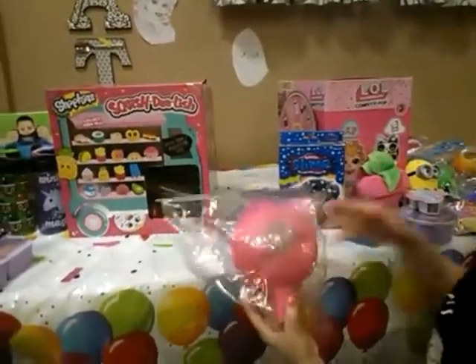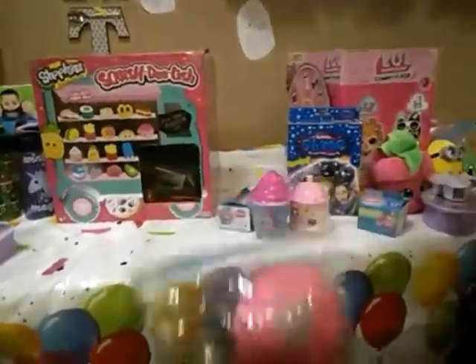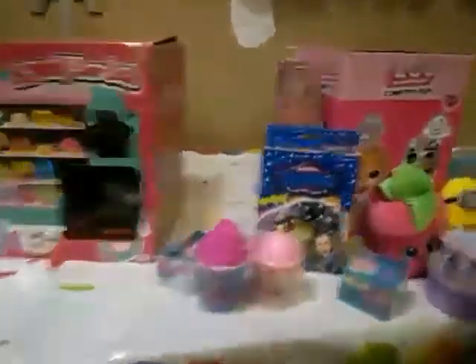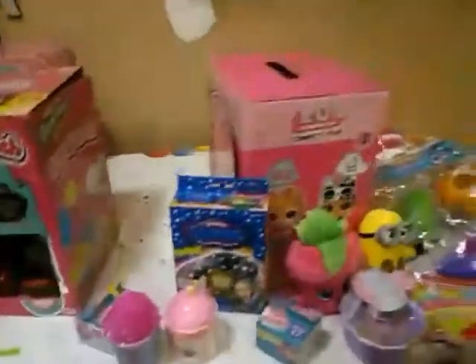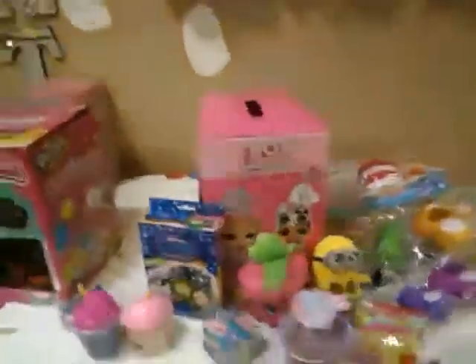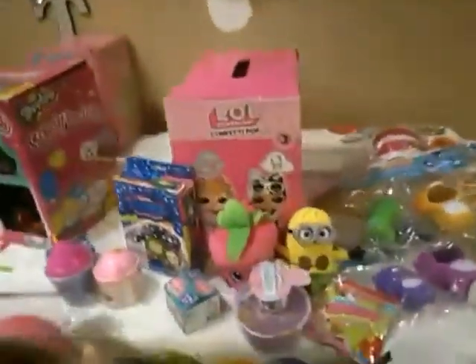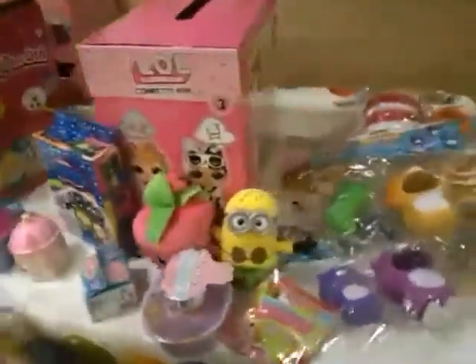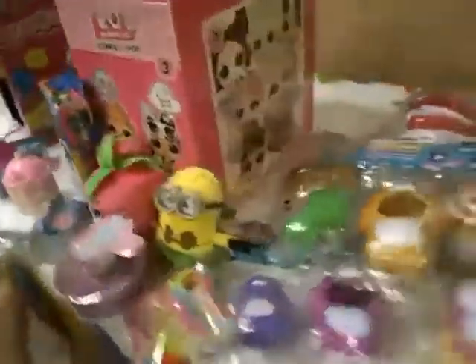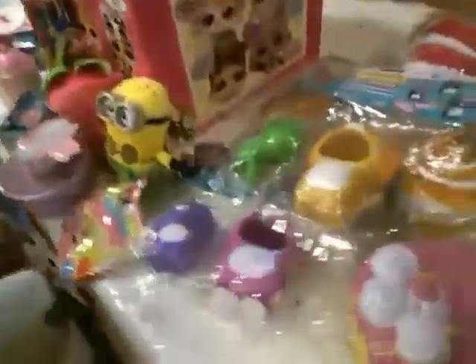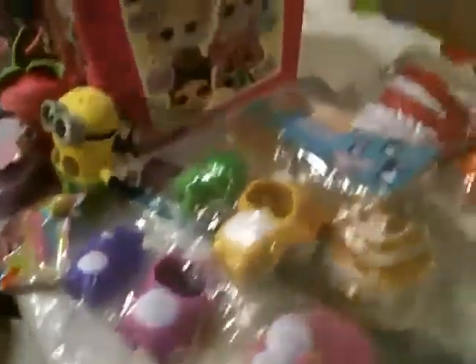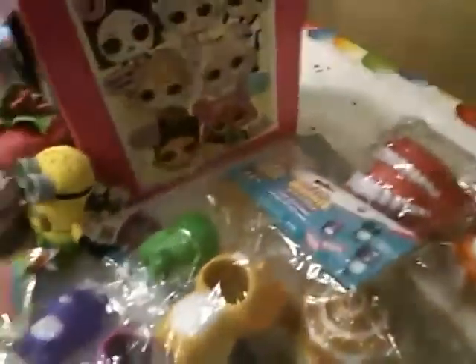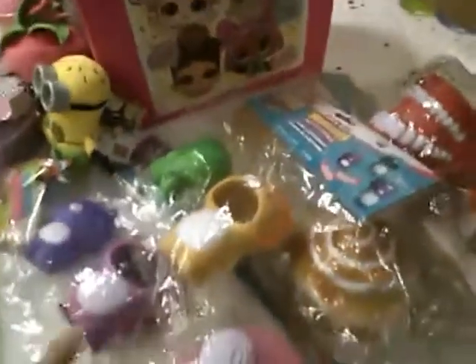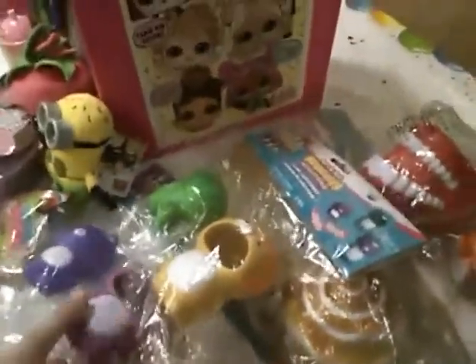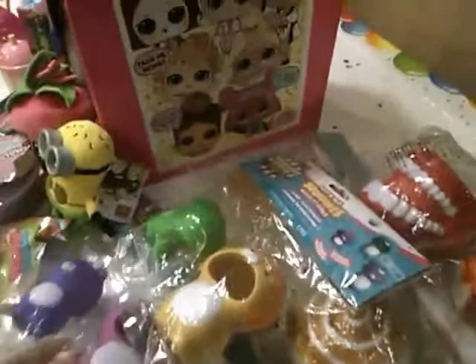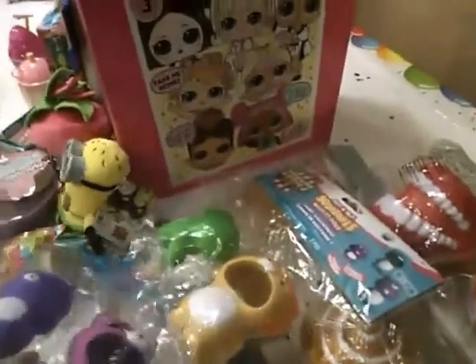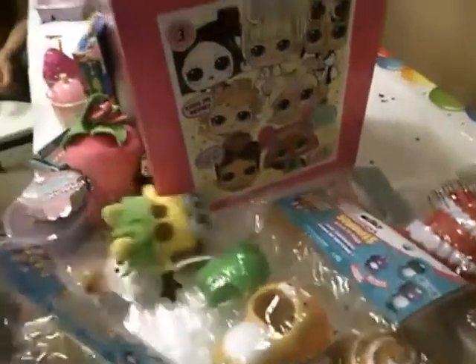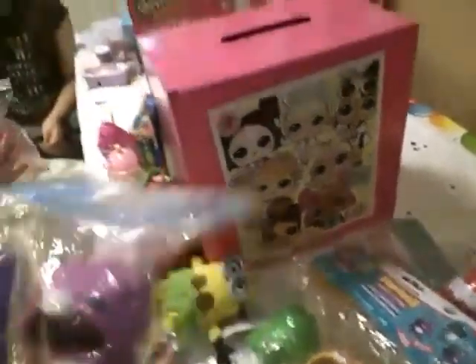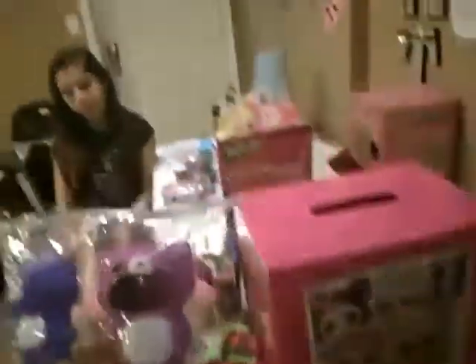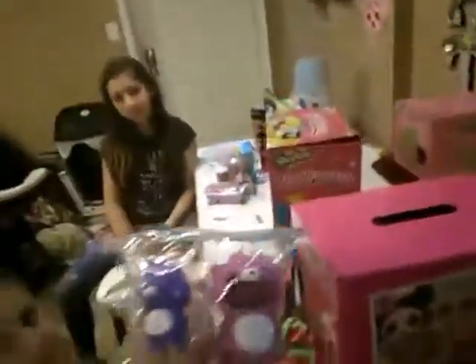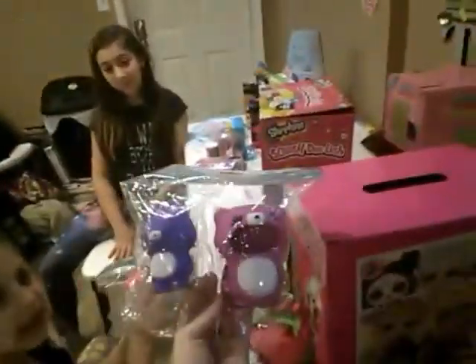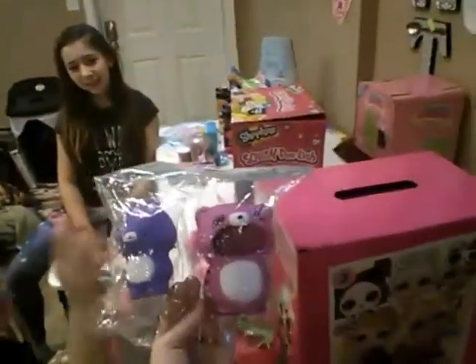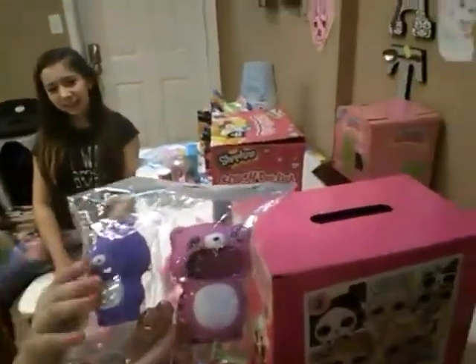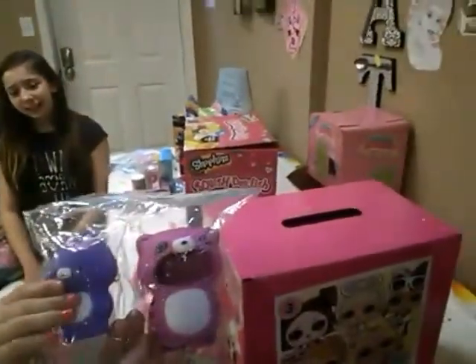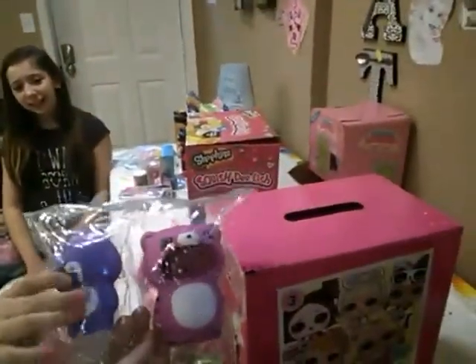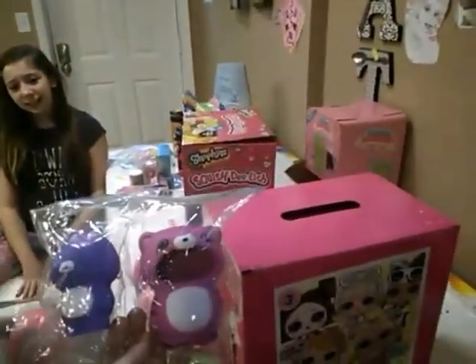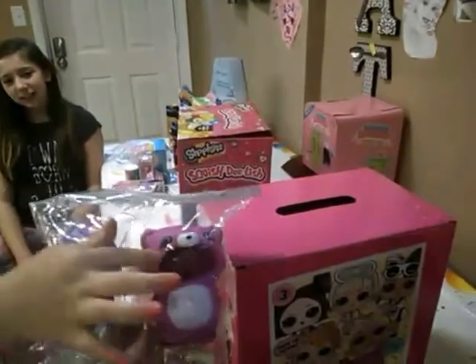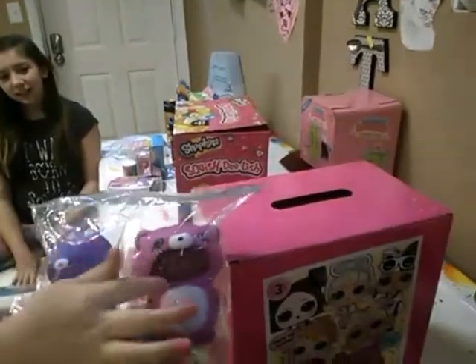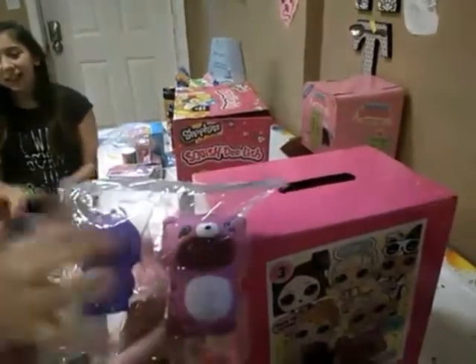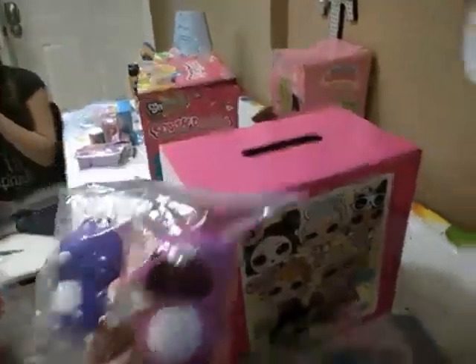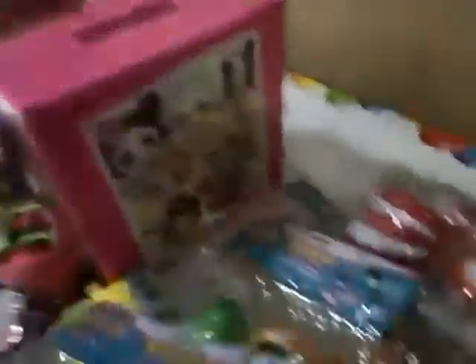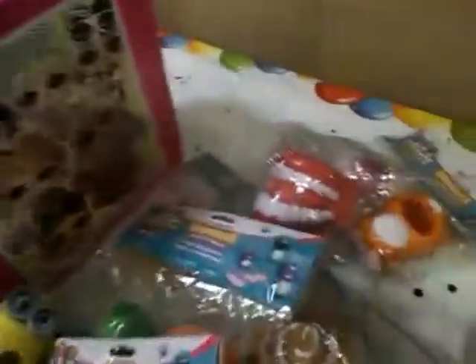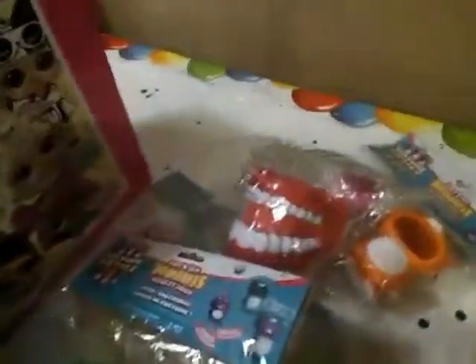We have a lot right here, and we also have a lot more — we're not going to show you all of them, we don't want this video to be too long. So this is a squishy and you put this inside of here — this is a costume. They were so cute guys.